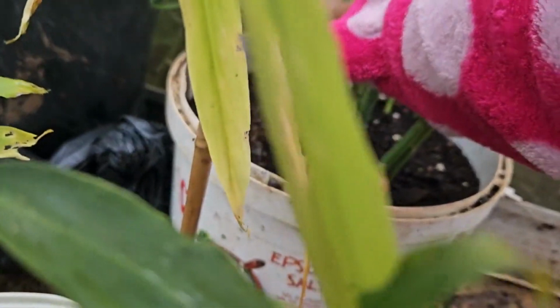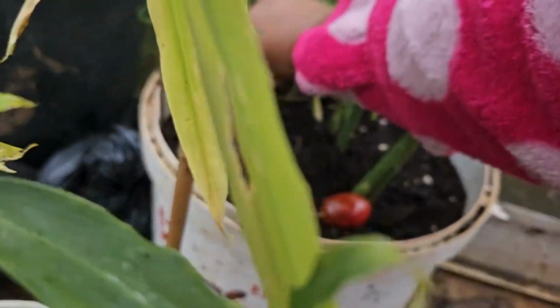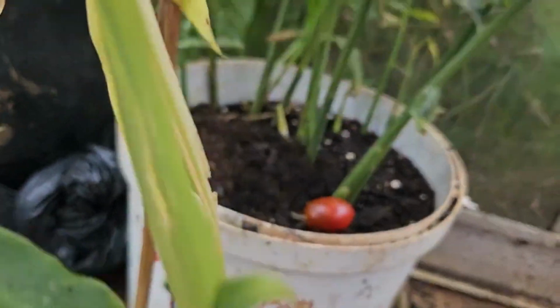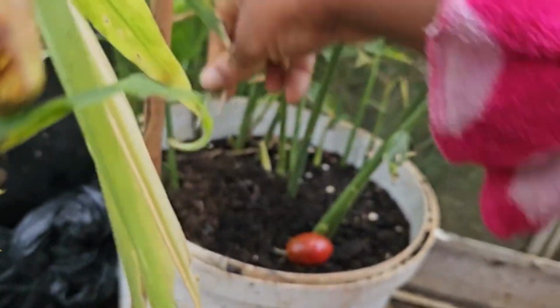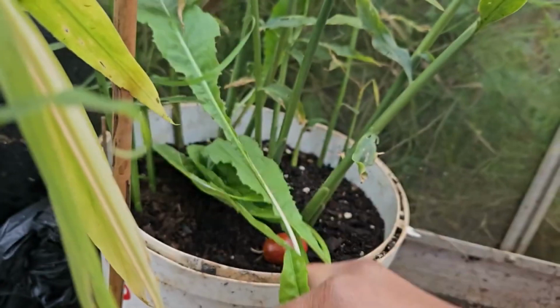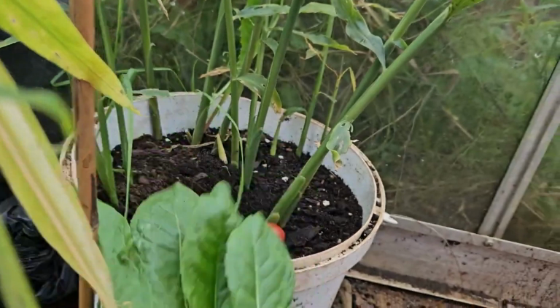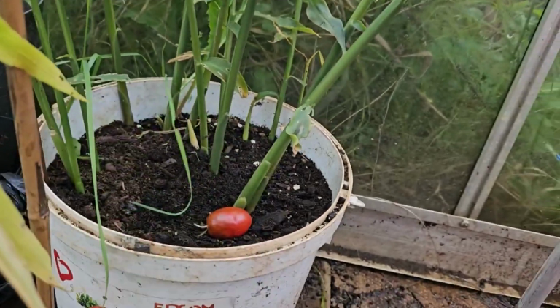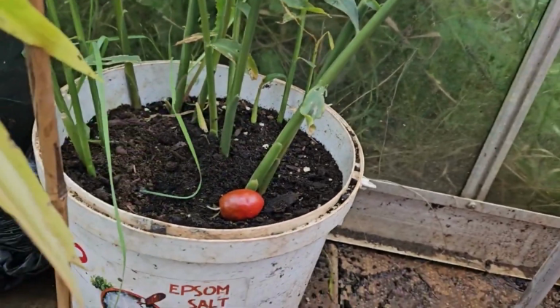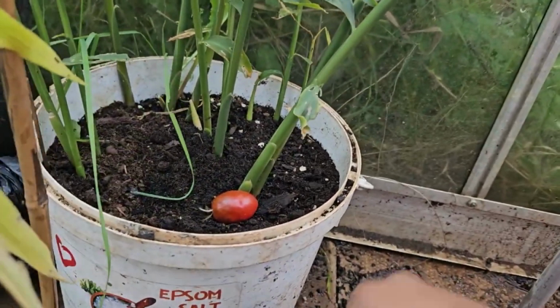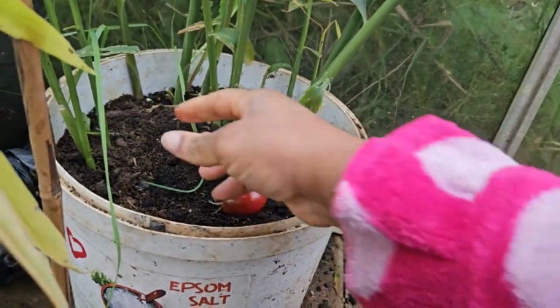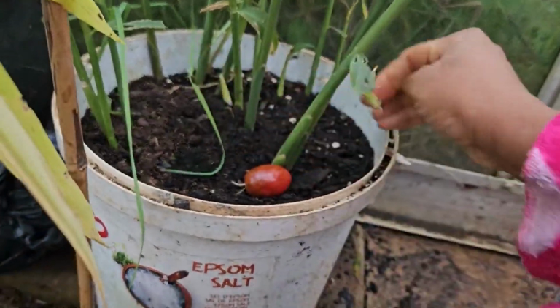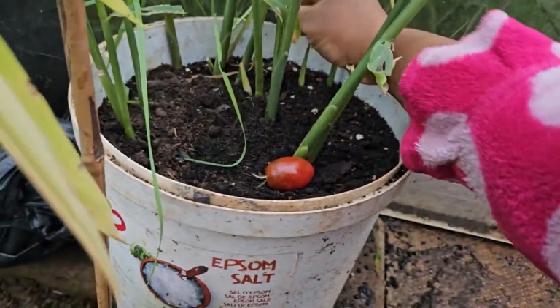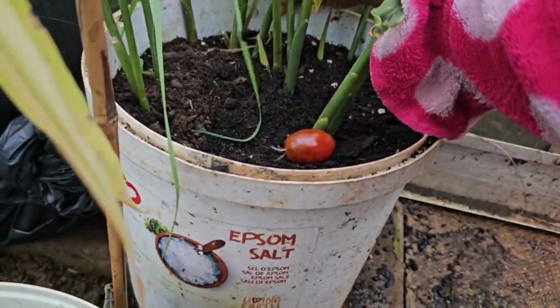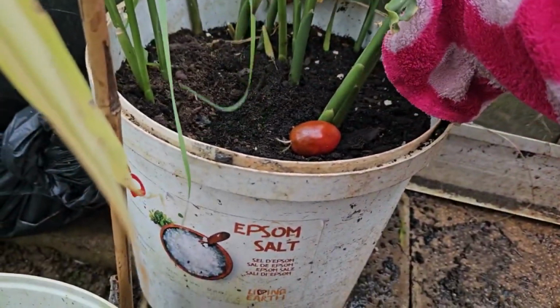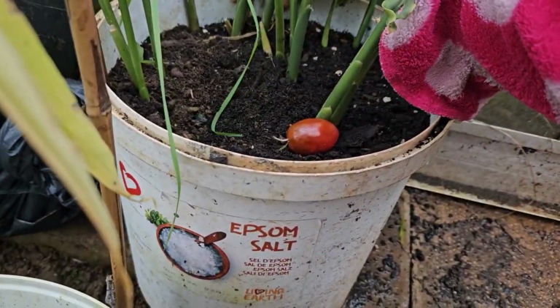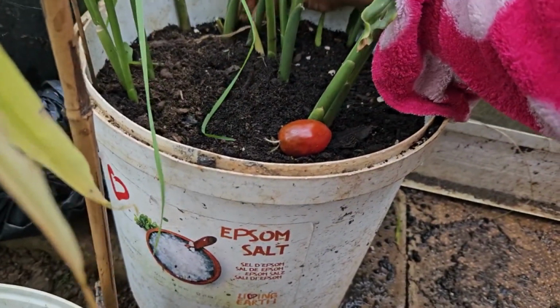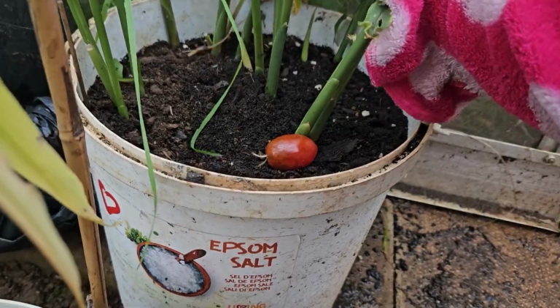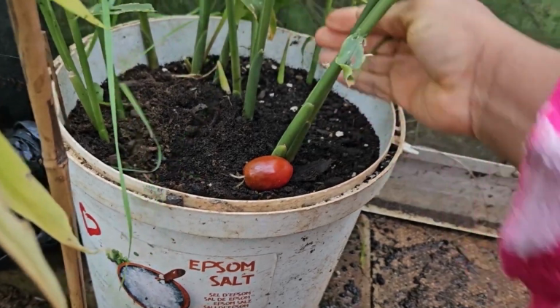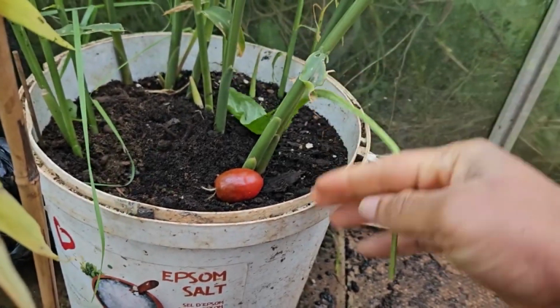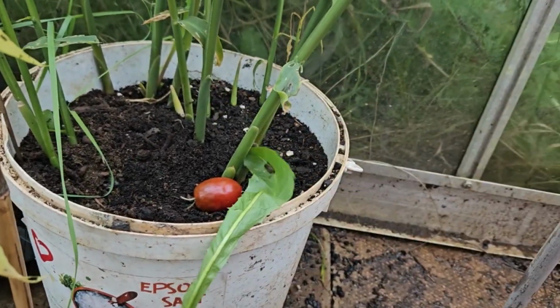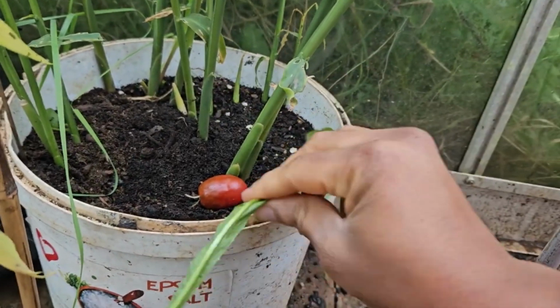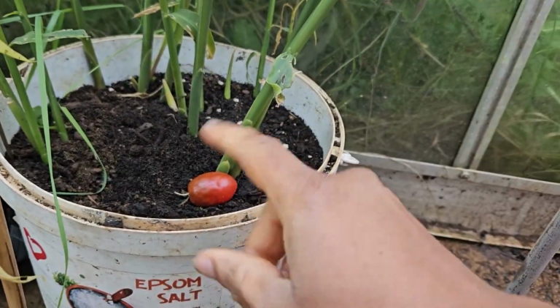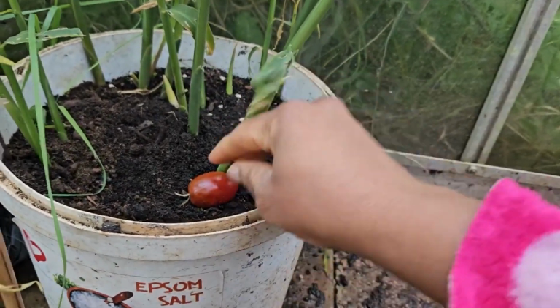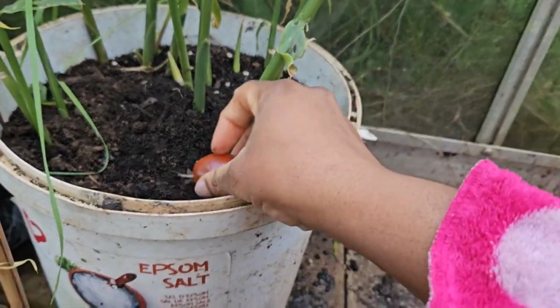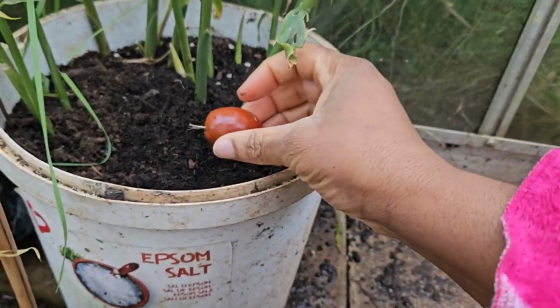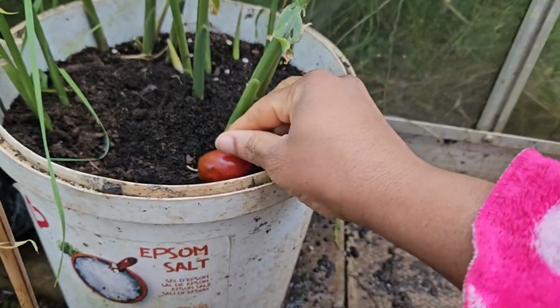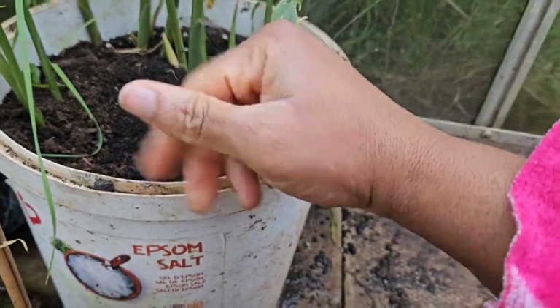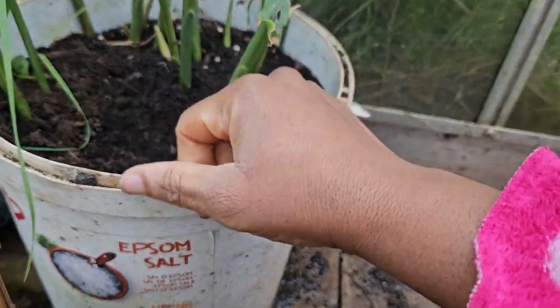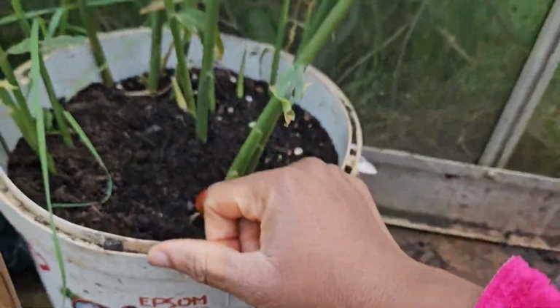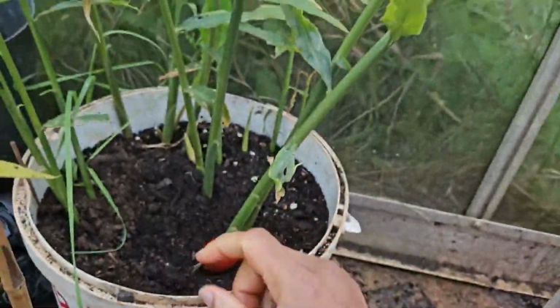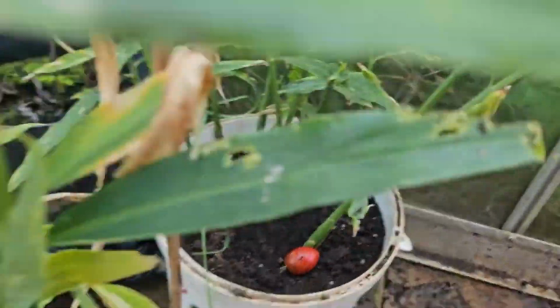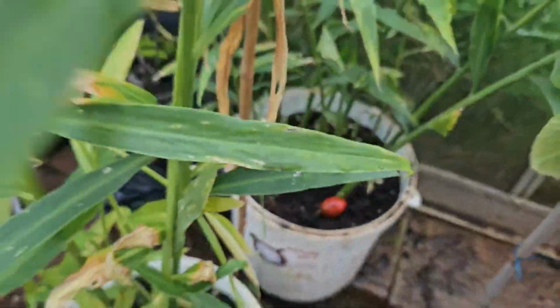Sorry, I just spotted a weed in there and I'm taking it out while I can remember. The cherry tomato in there can stay. Let's move on and I need to show you the other ginger.